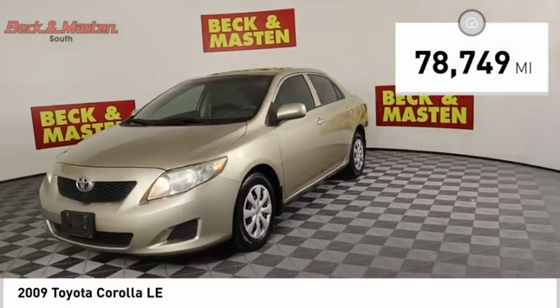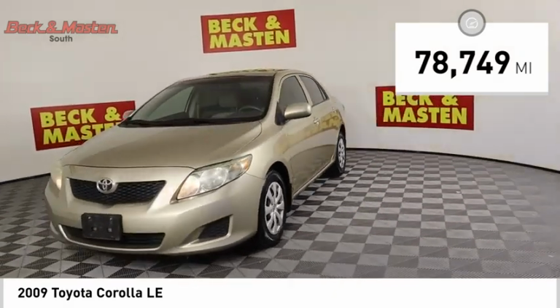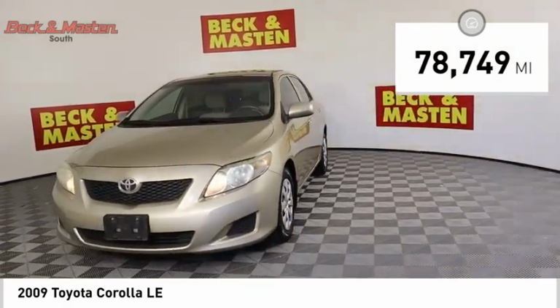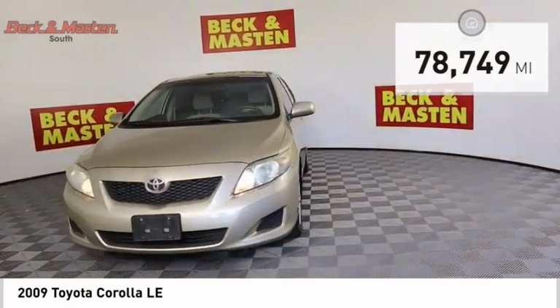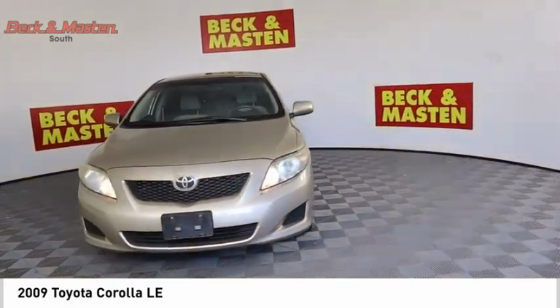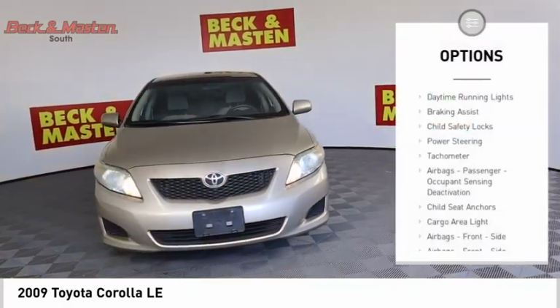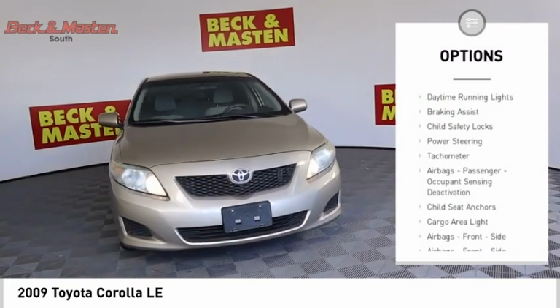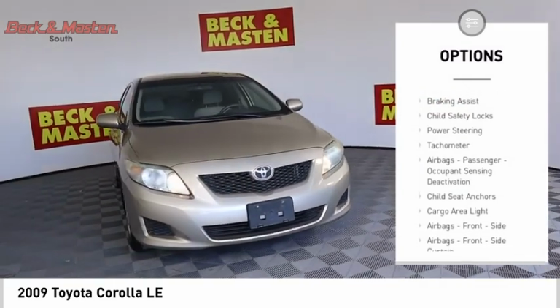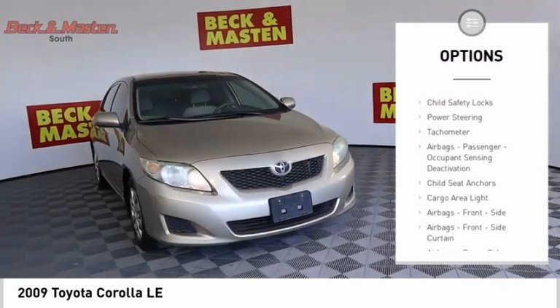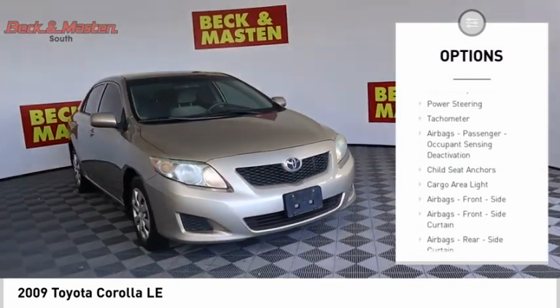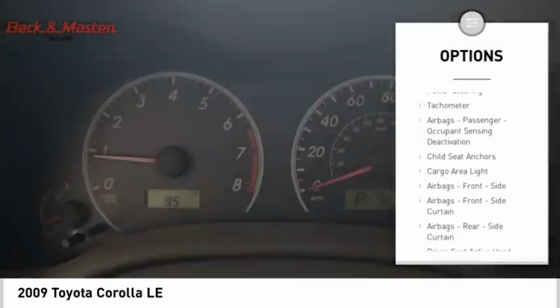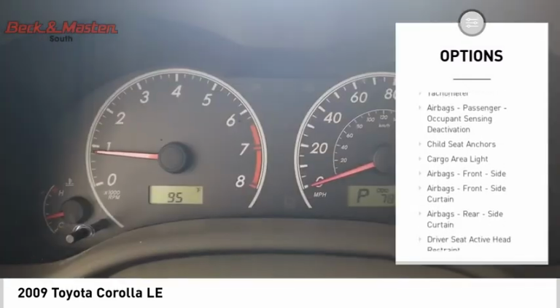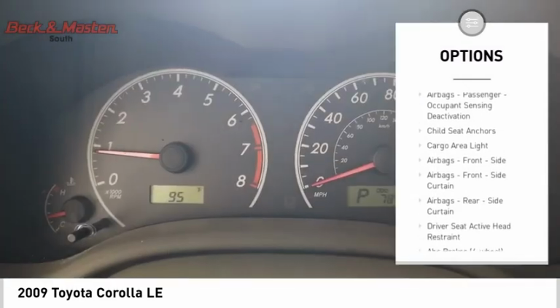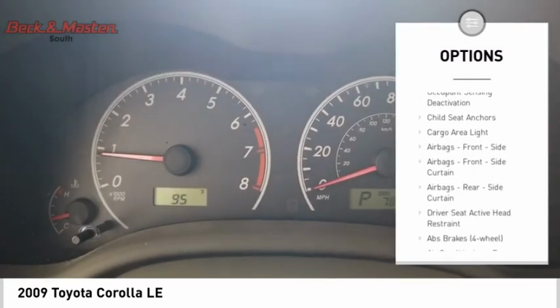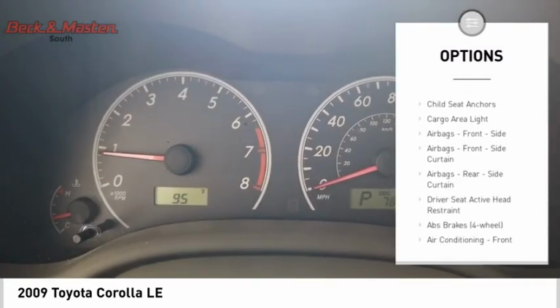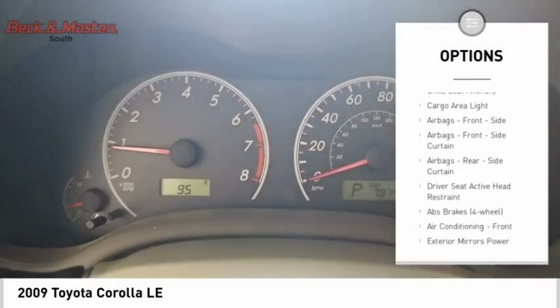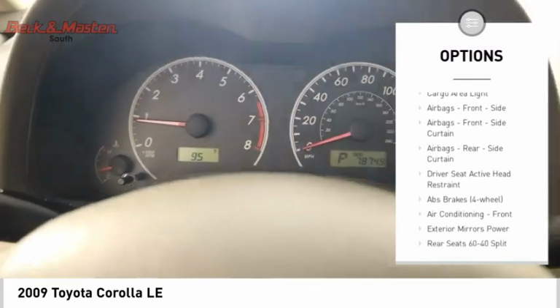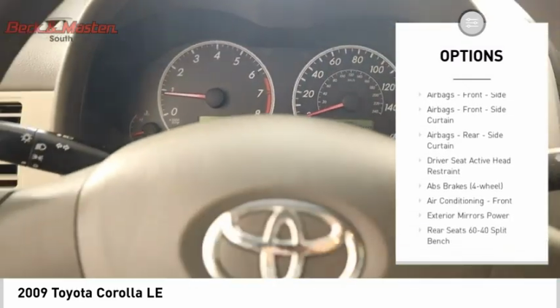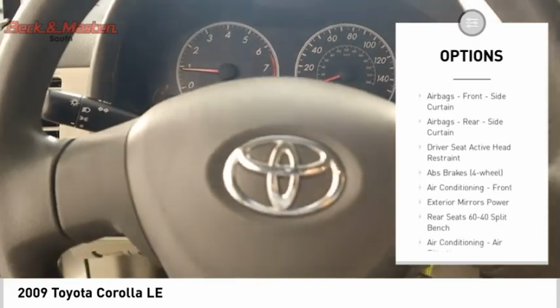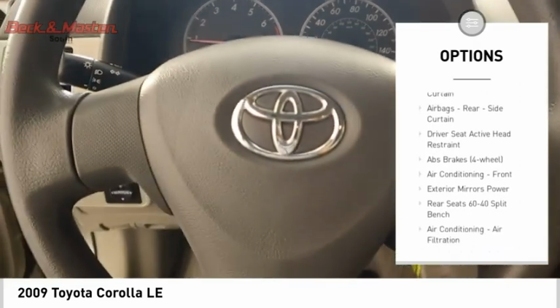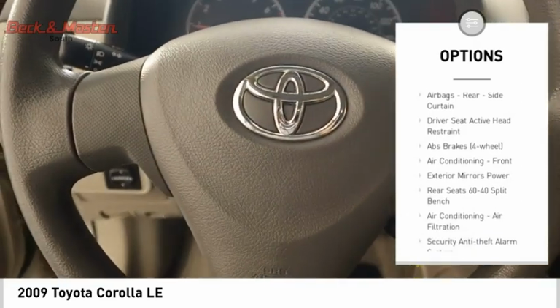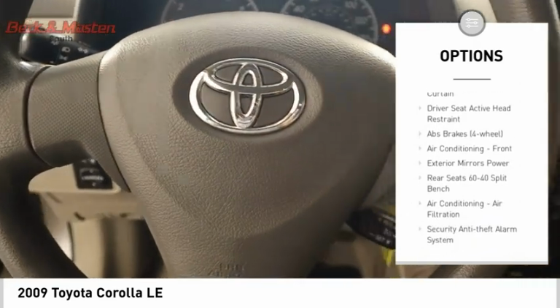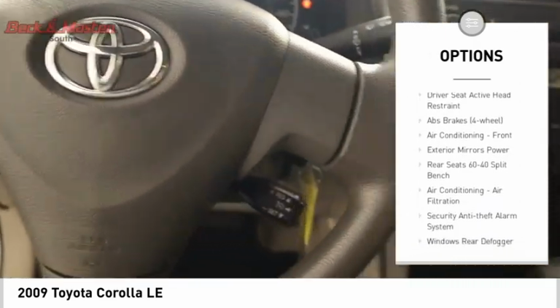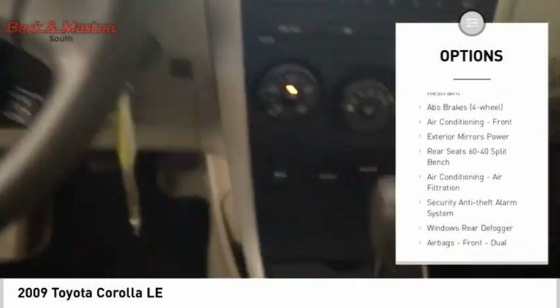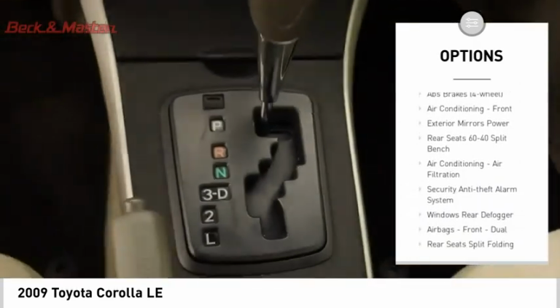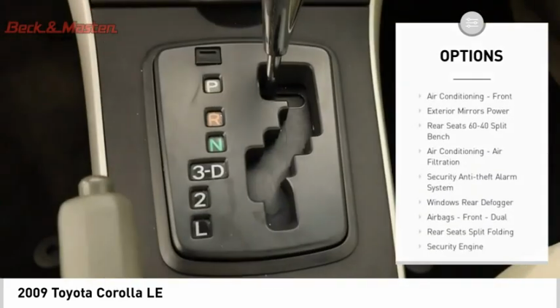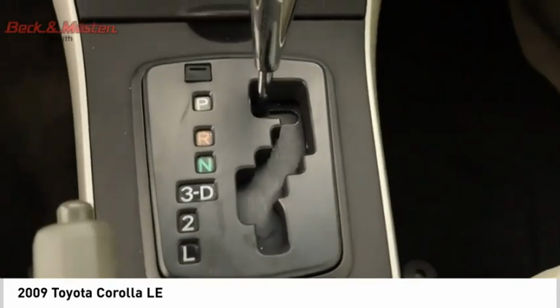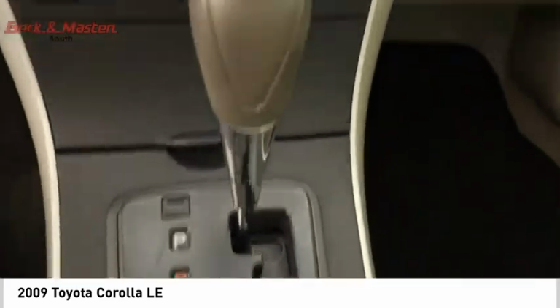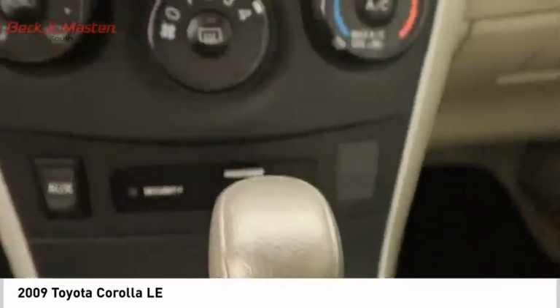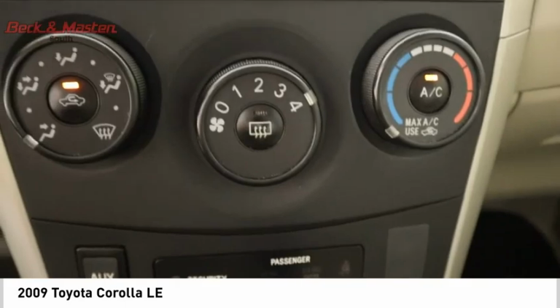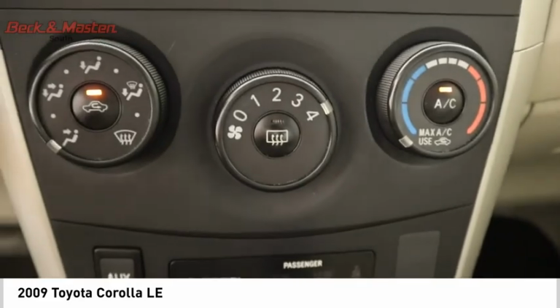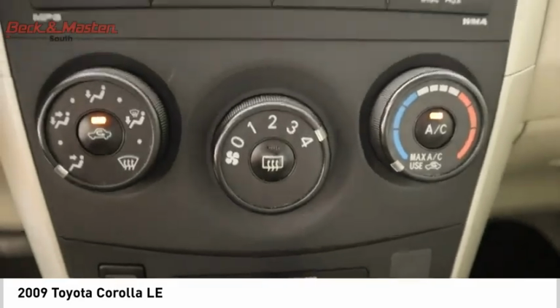Here are some of this vehicle's great options: daytime running lights, braking assist, child safety locks, power steering, tachometer, airbags, passenger occupant sensing deactivation, child seat anchors, and cargo area light.